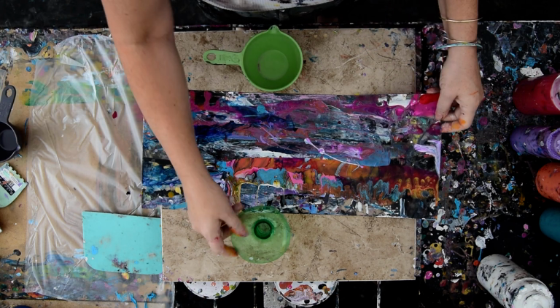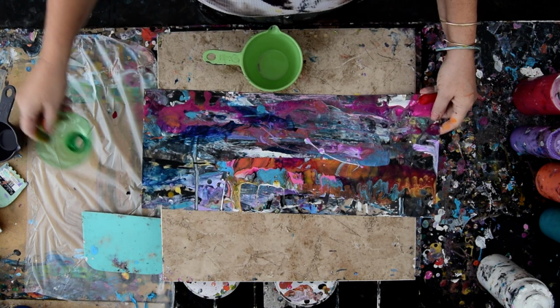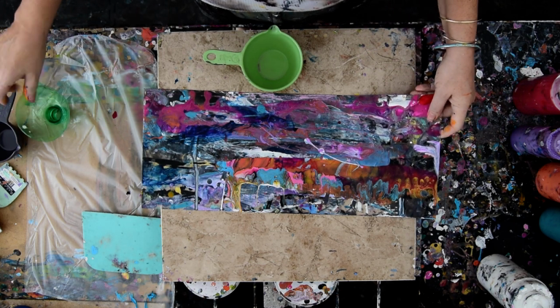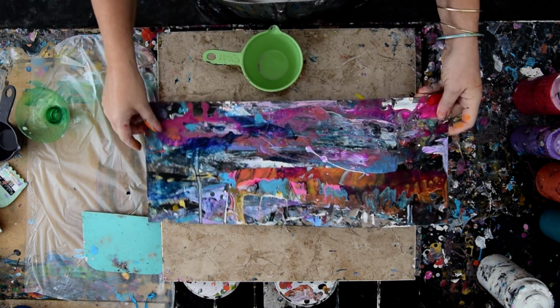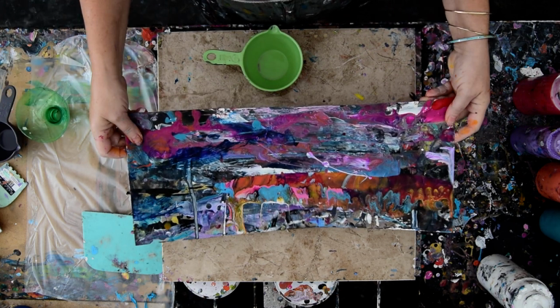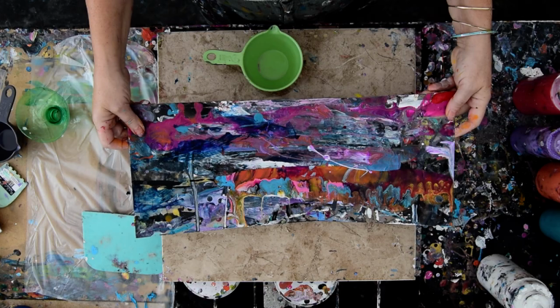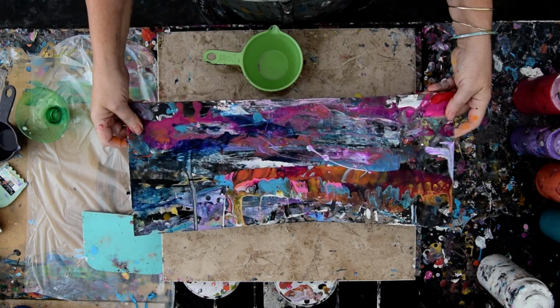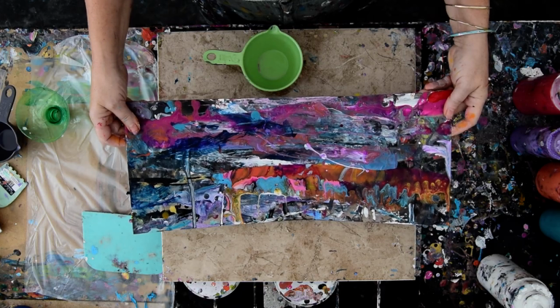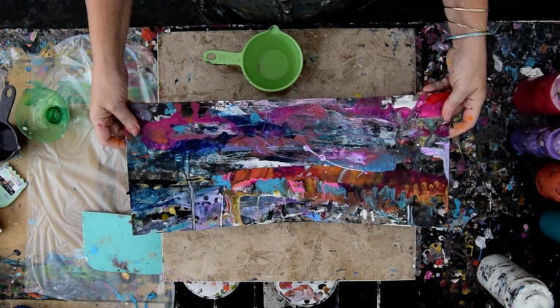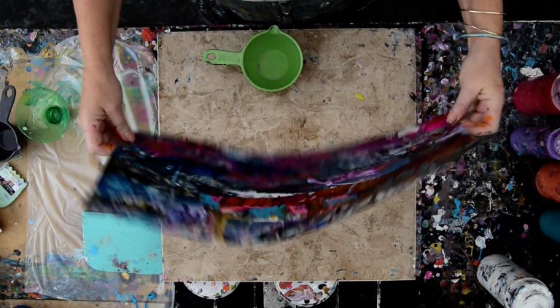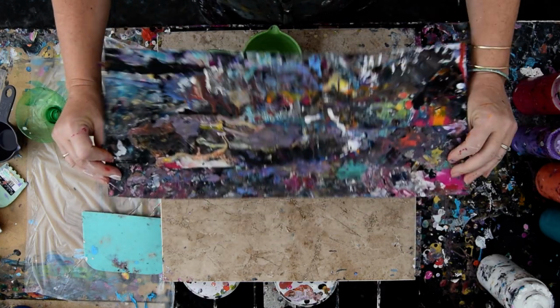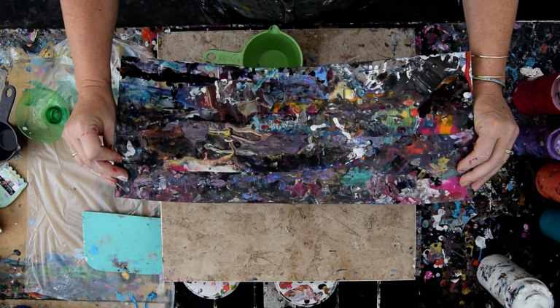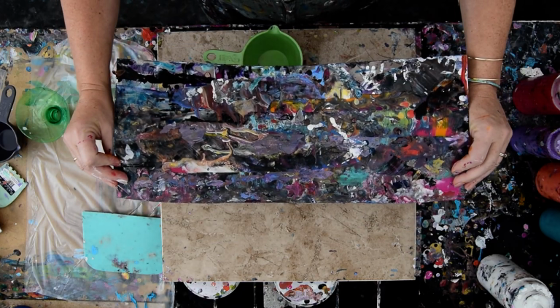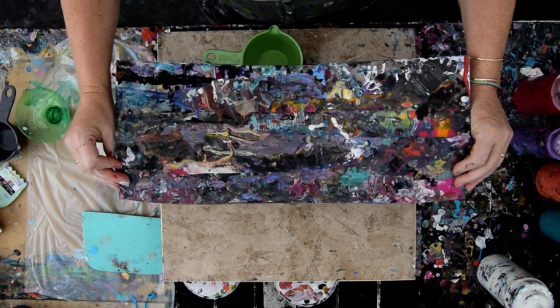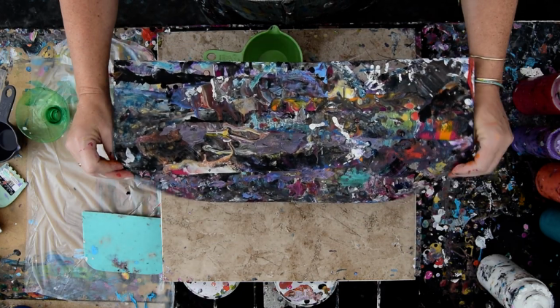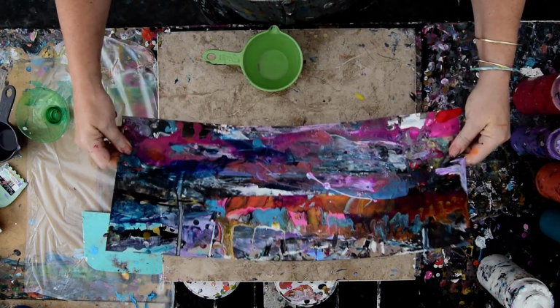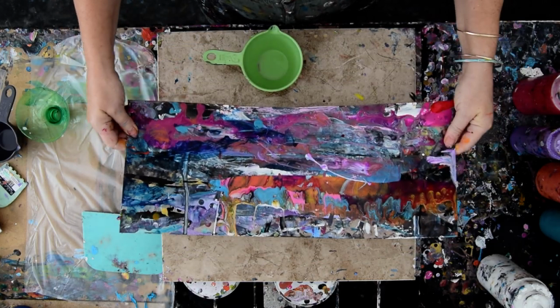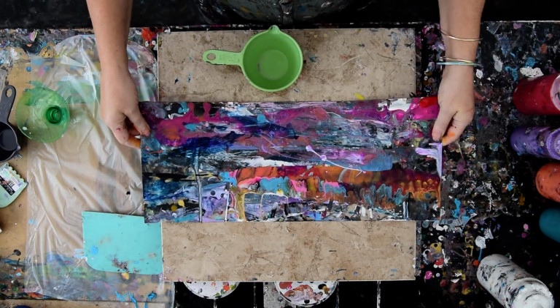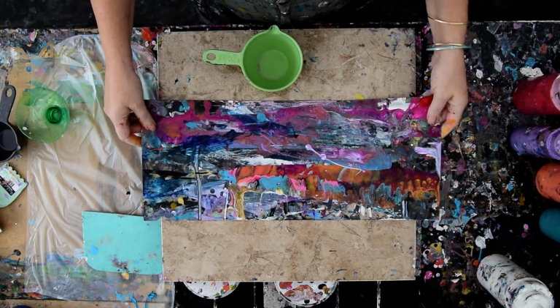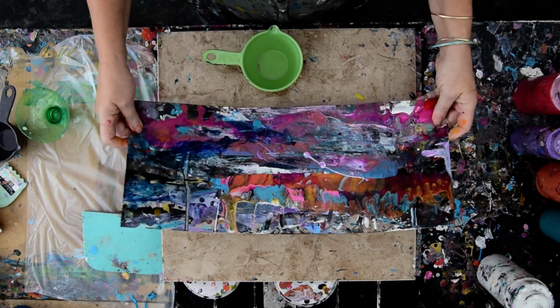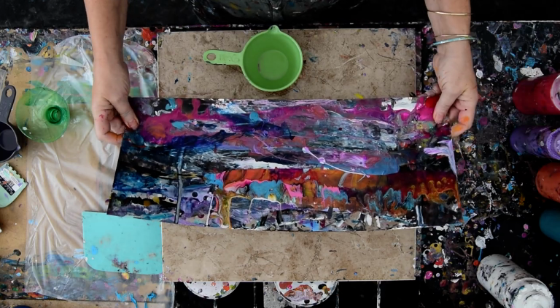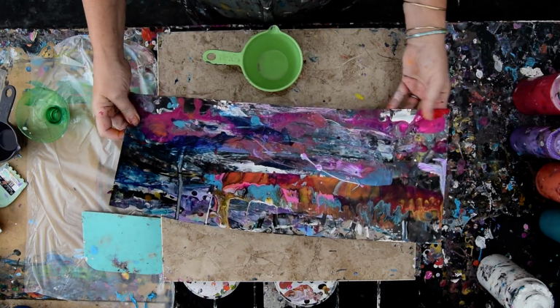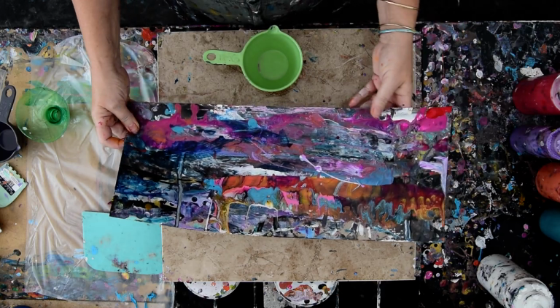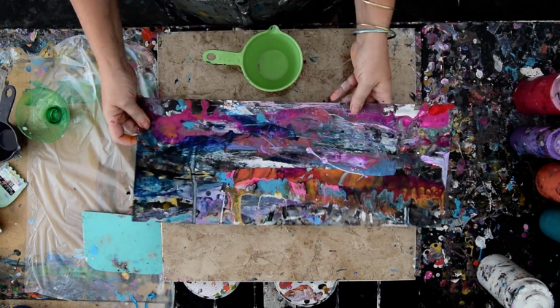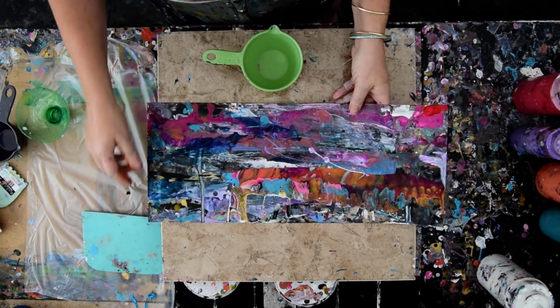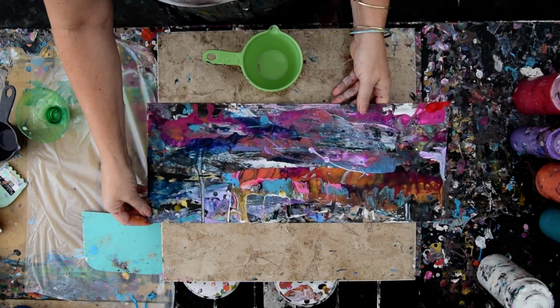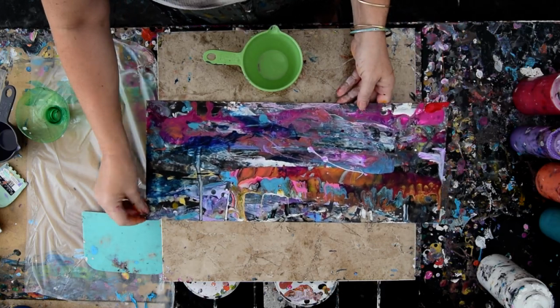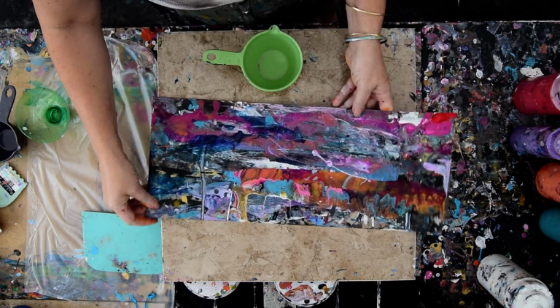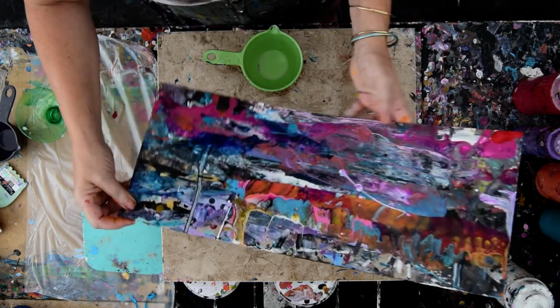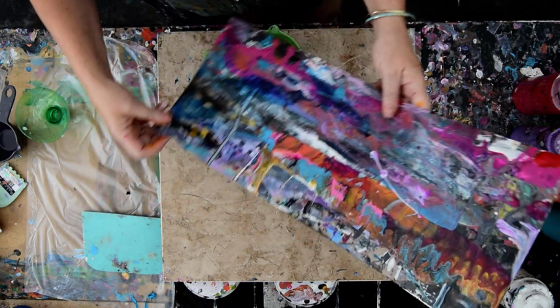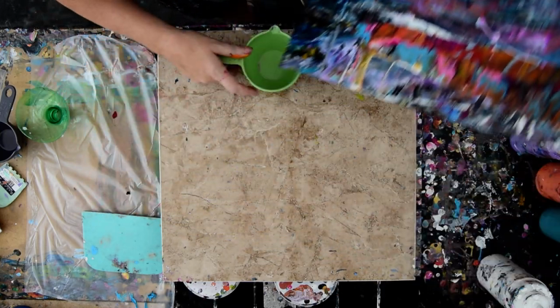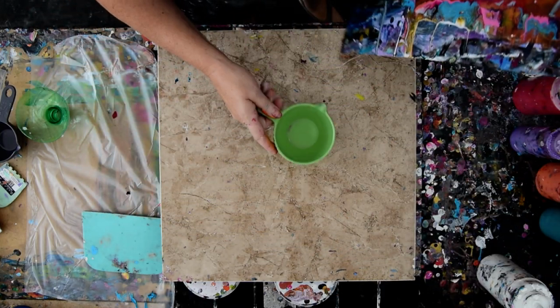First of all, I'll show you my edge catcher, which is looking pretty slick. That is just a piece of anything that you put against the edge of a painting and catches the paint before it rolls over the side.